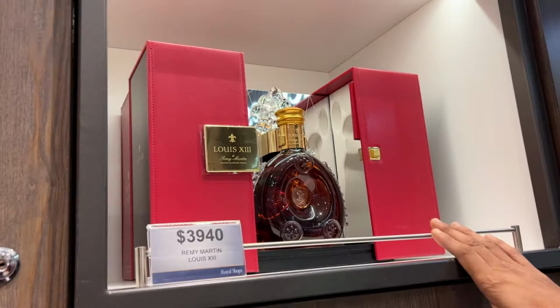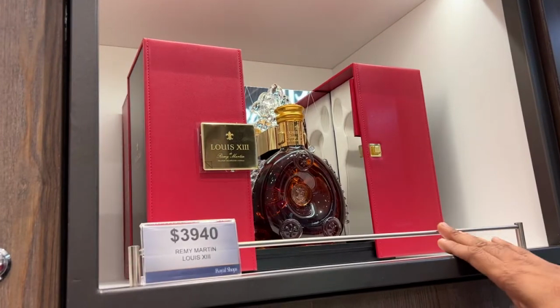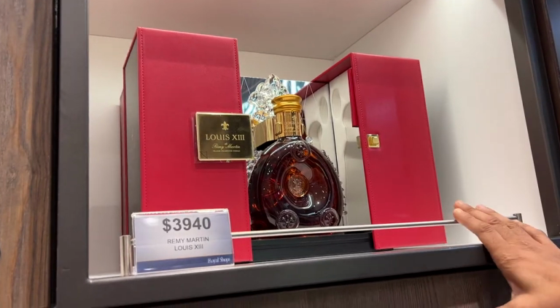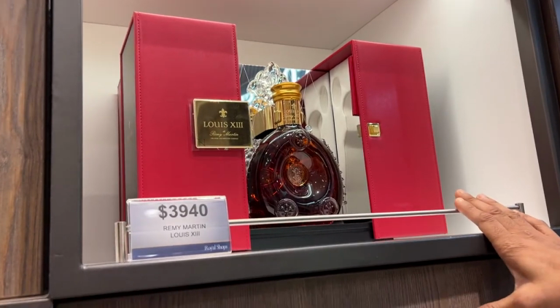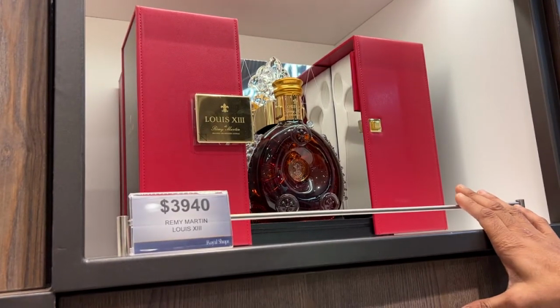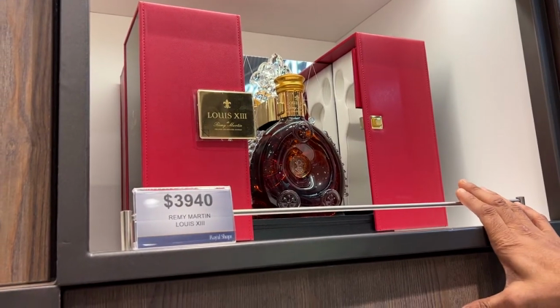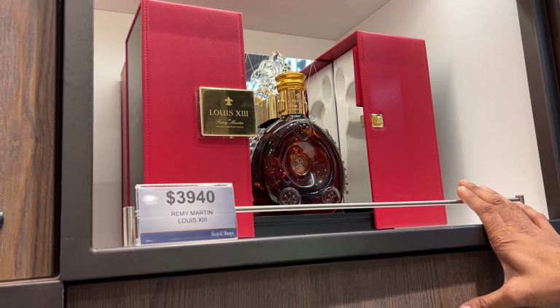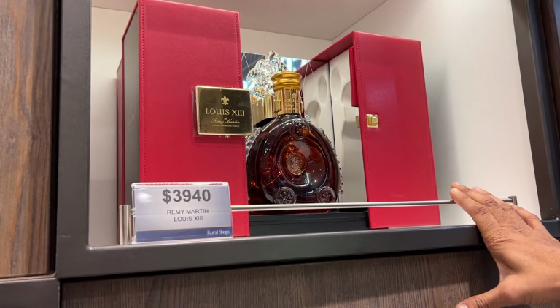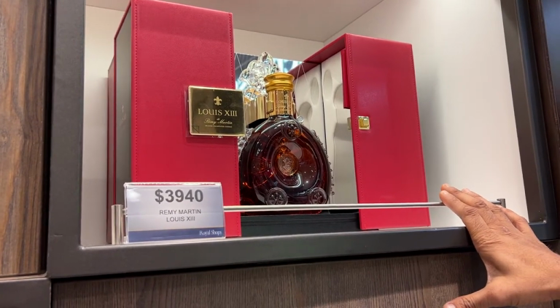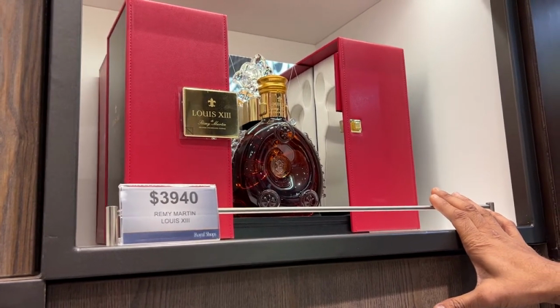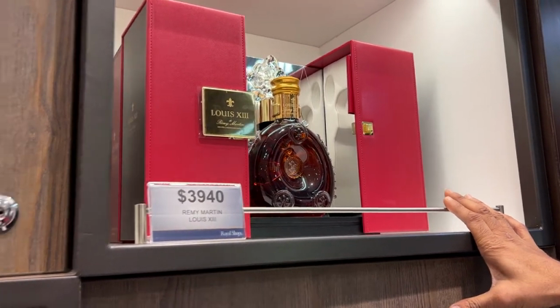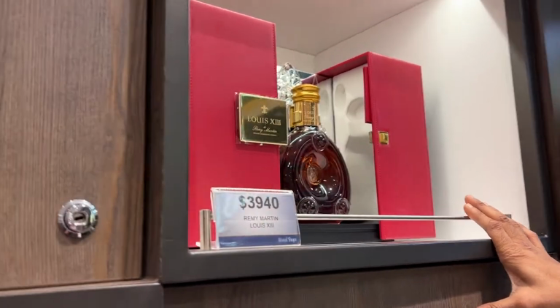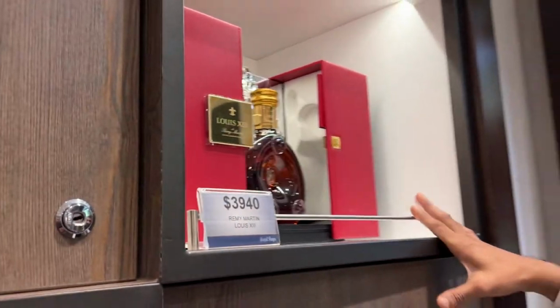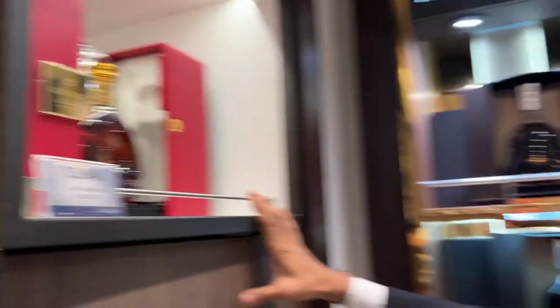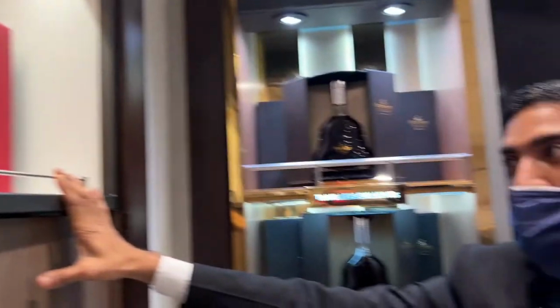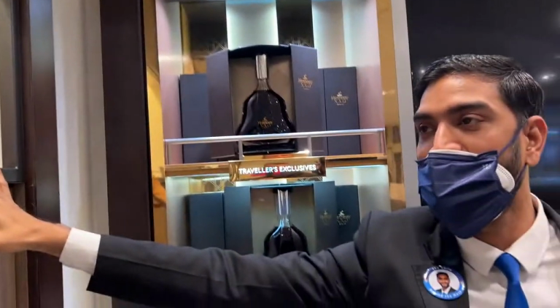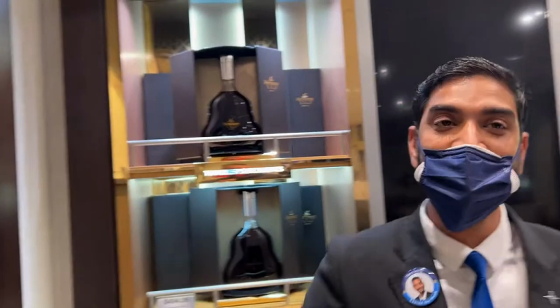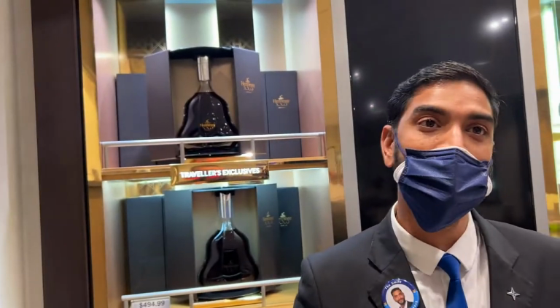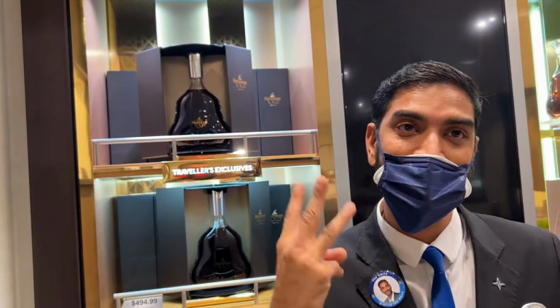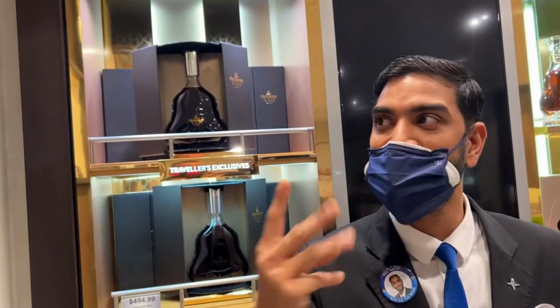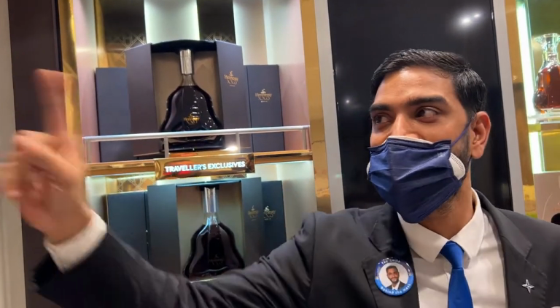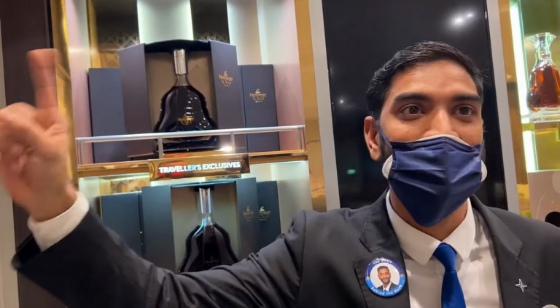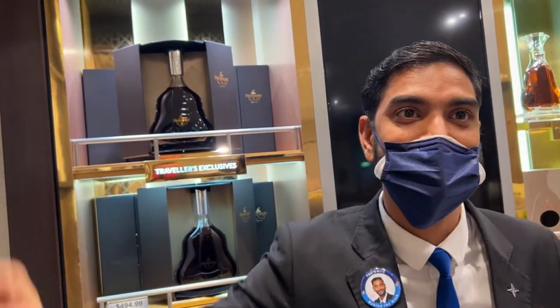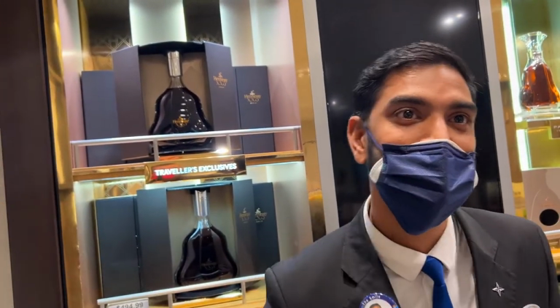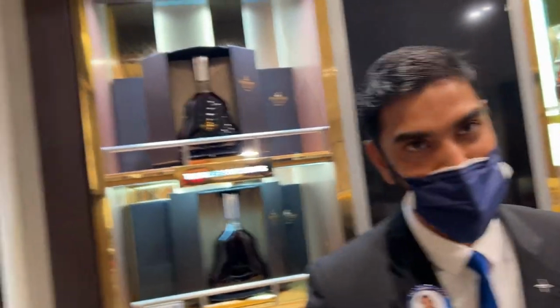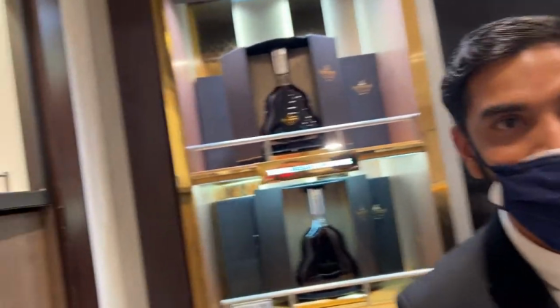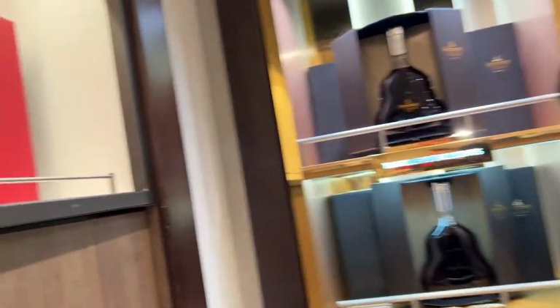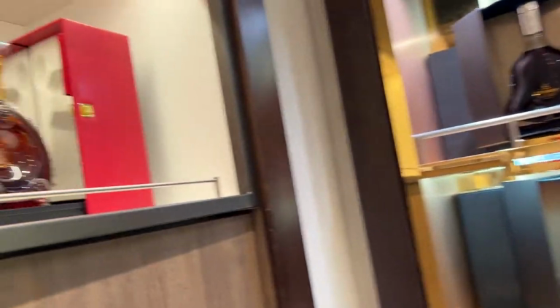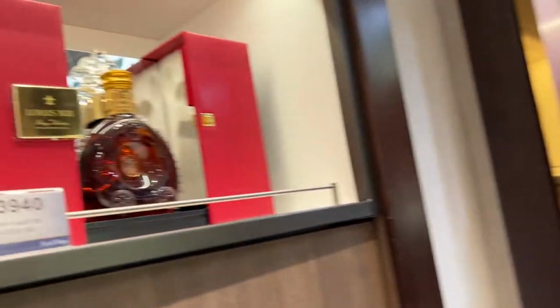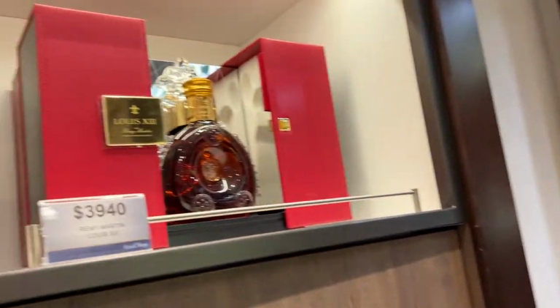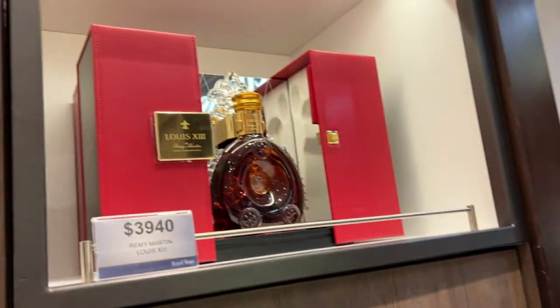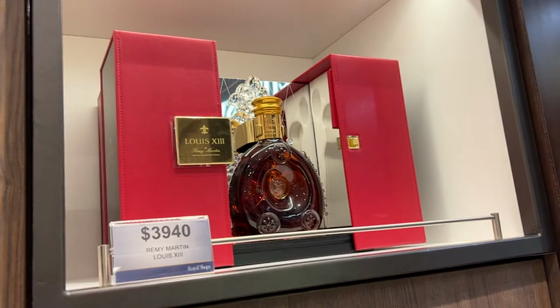We have a limited edition of Louis XIII. It's $940 only, and it's one piece right now on the cruise ship. Every three cruises we receive one piece. Beautiful.